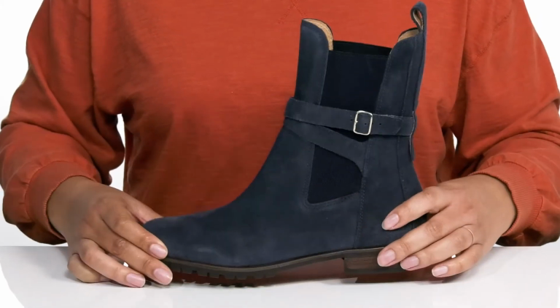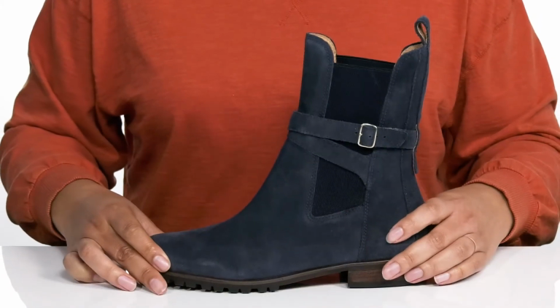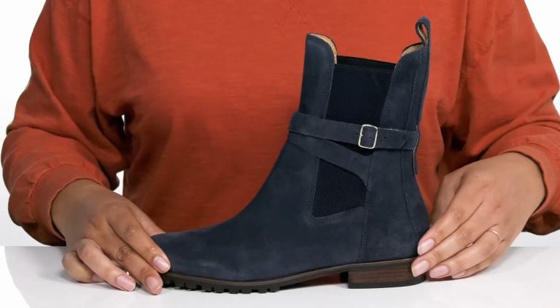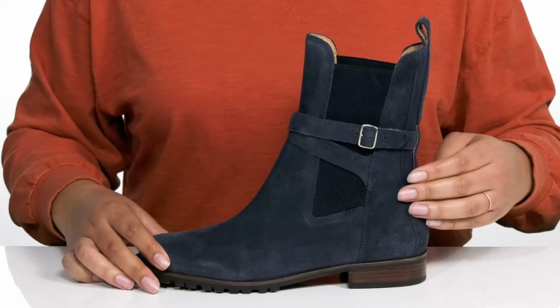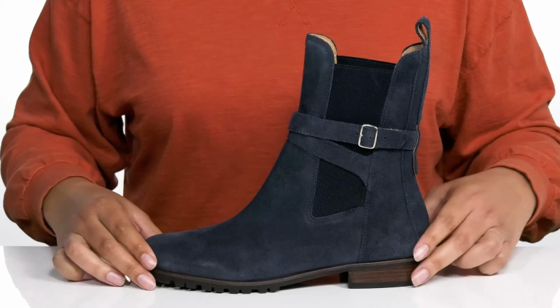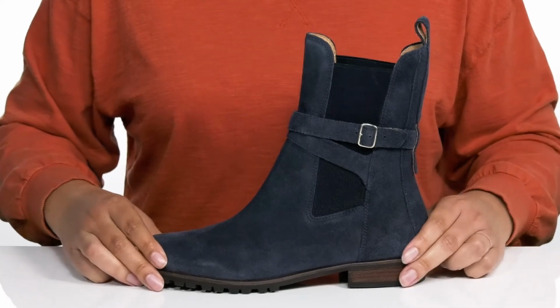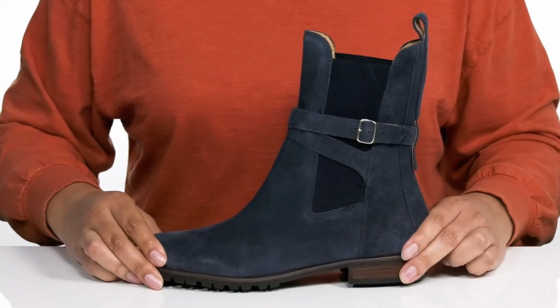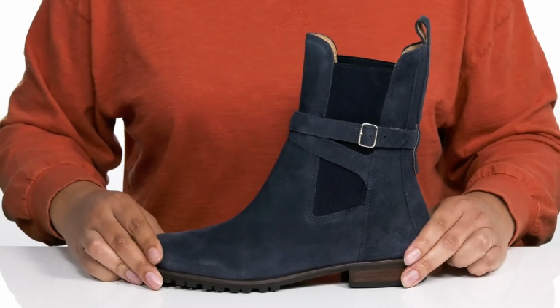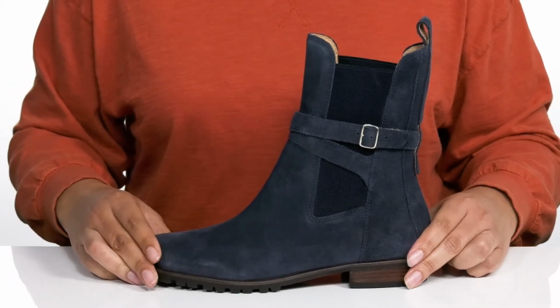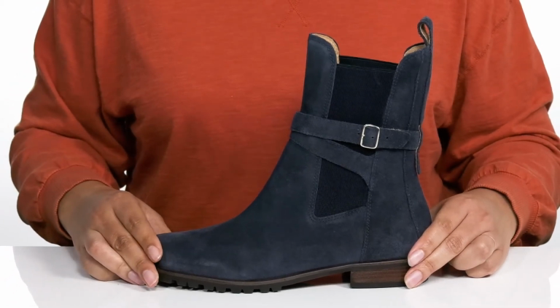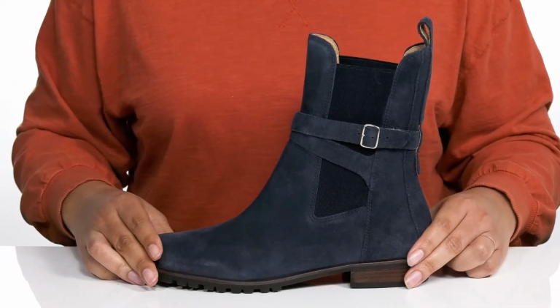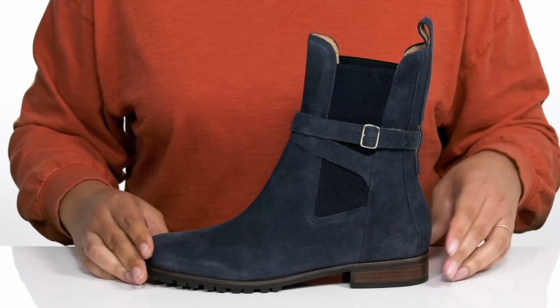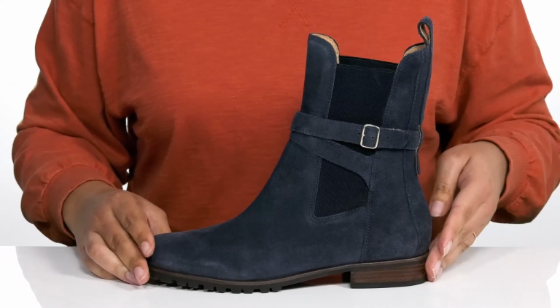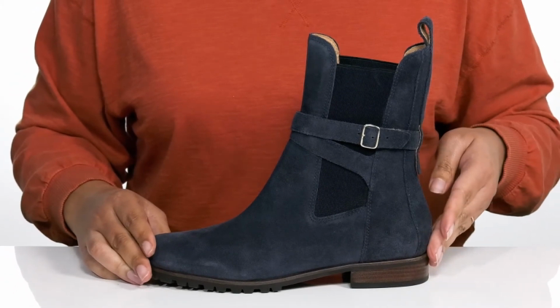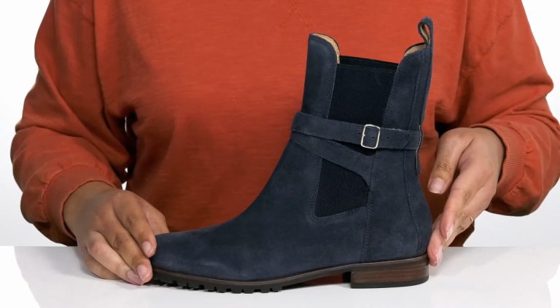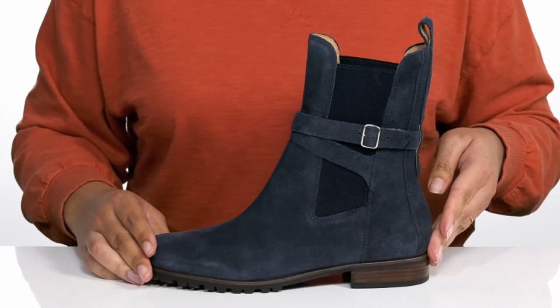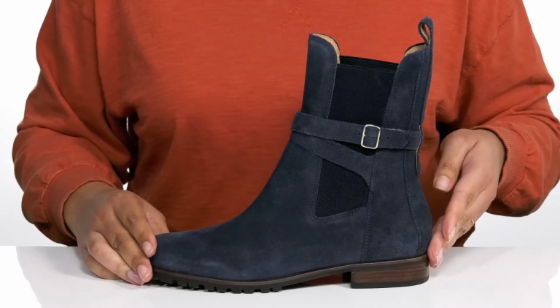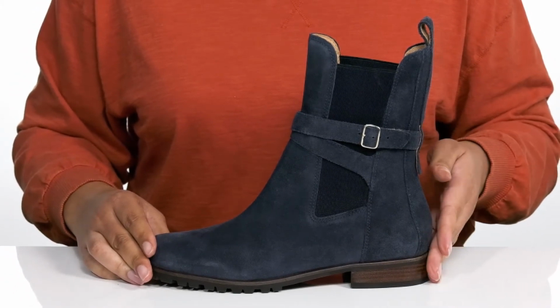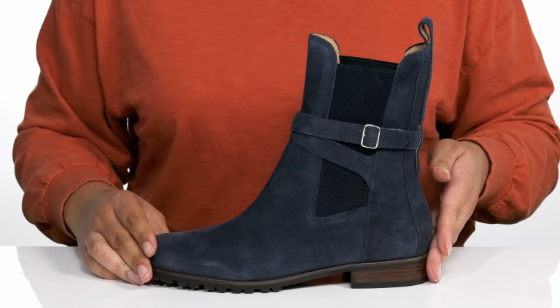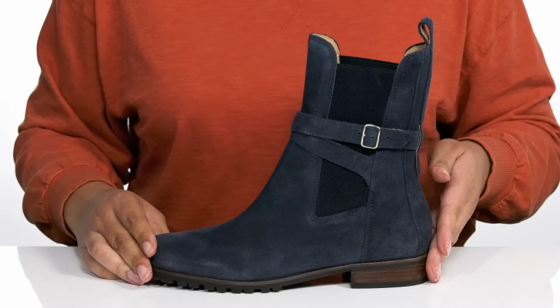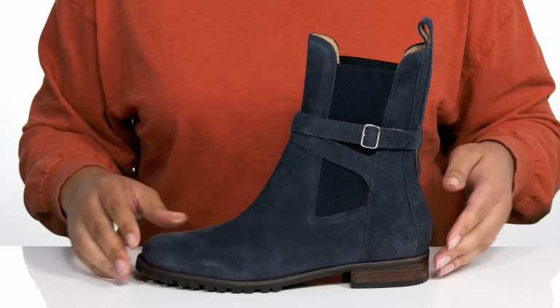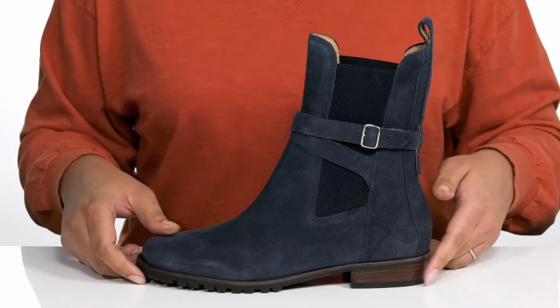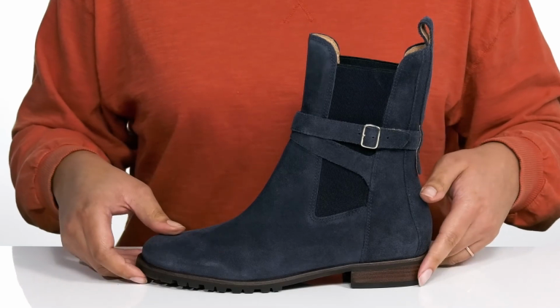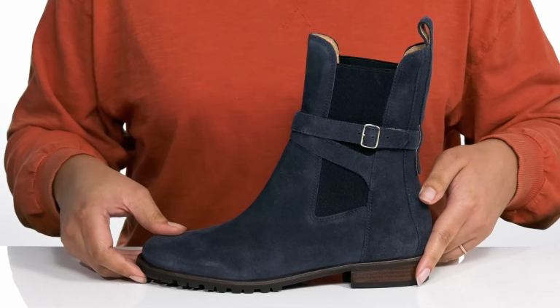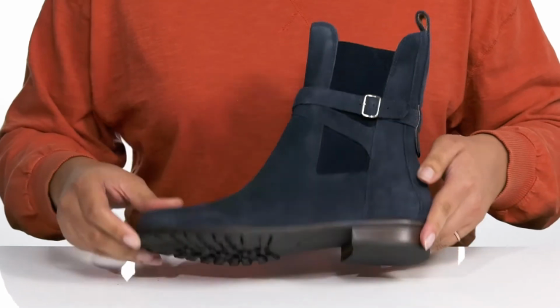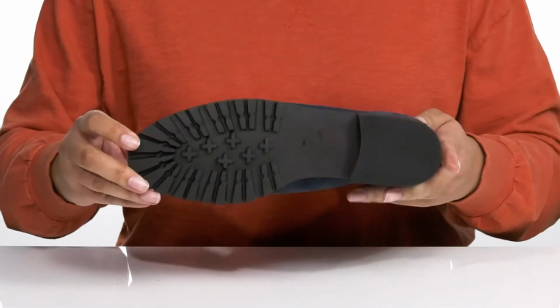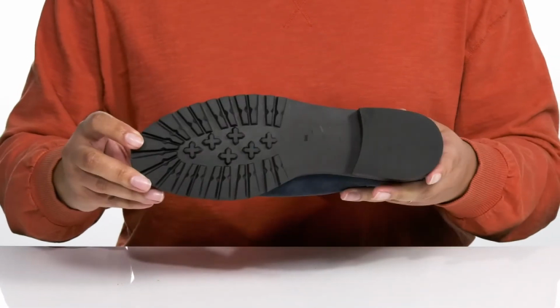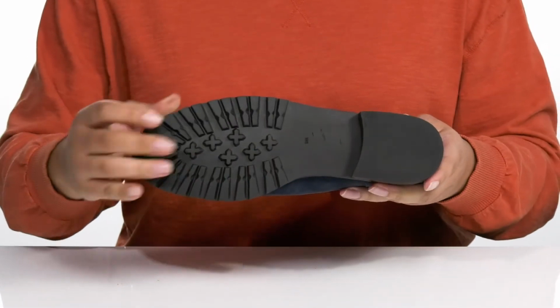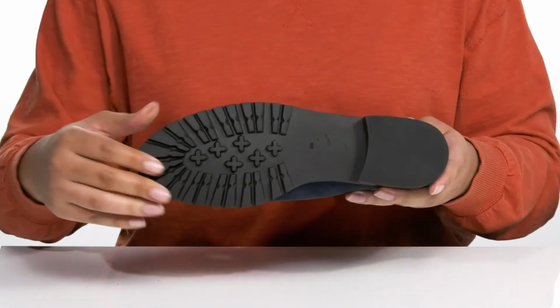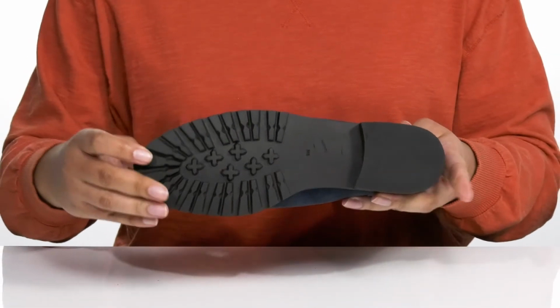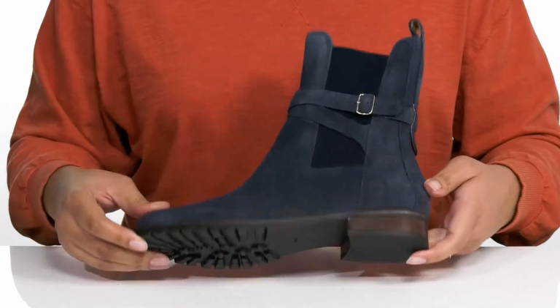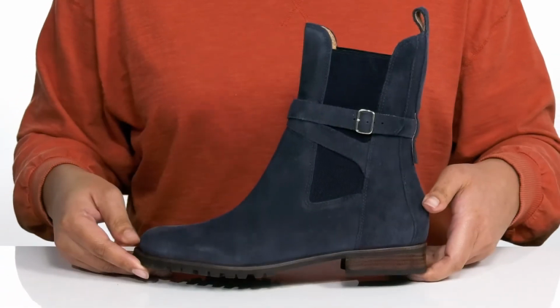The midsole adds some contrast to the shoe with a sturdy build that's made to last. You'll also get about a one inch boost in height with a stacked heel at the back. It's all on top of a durable synthetic outsole that has lugs for traction.